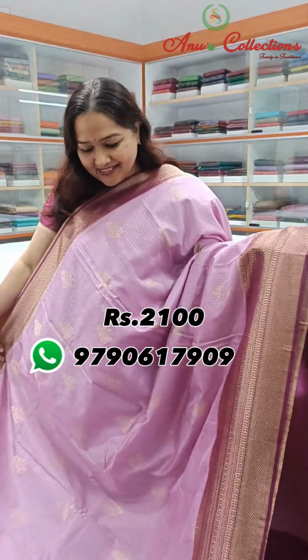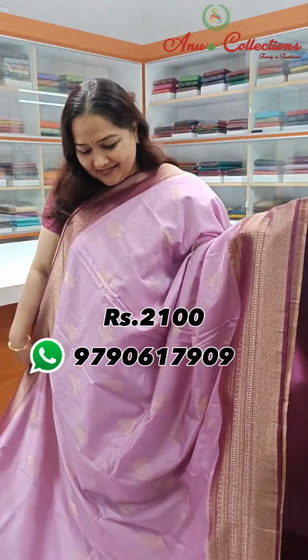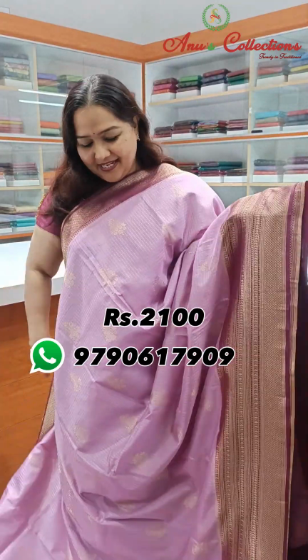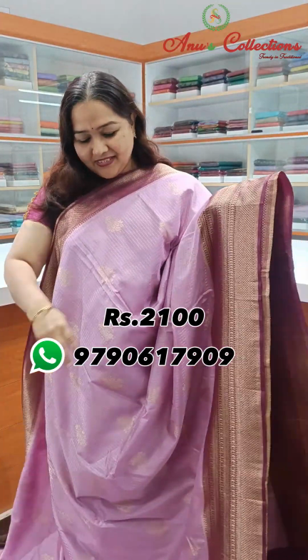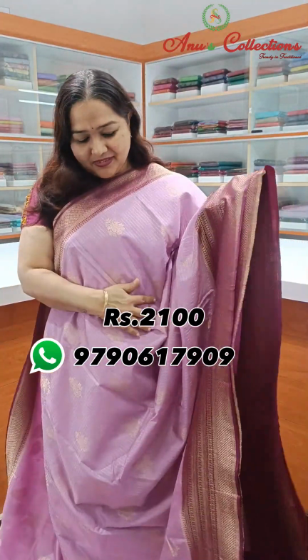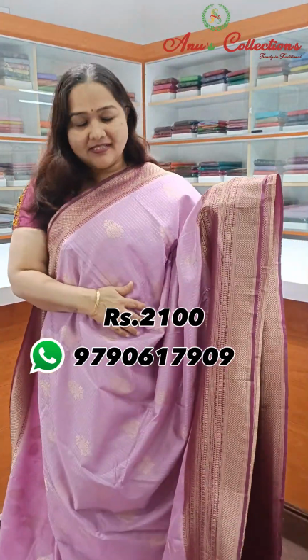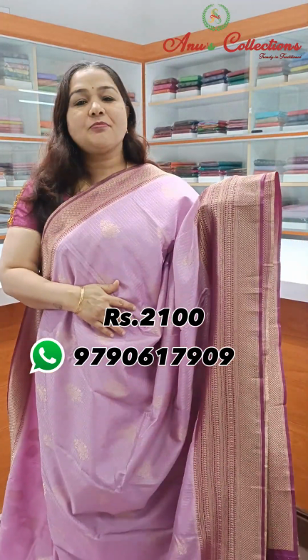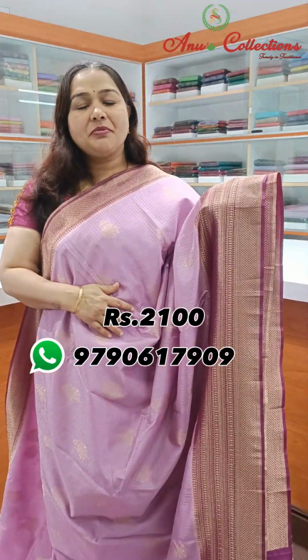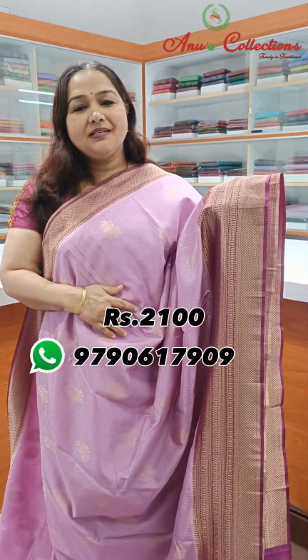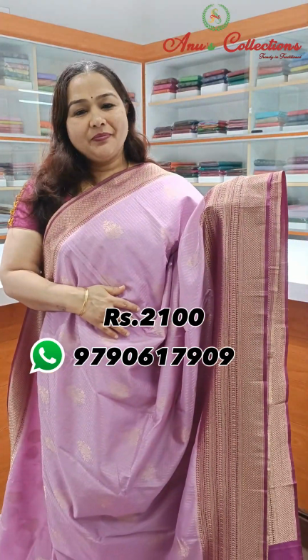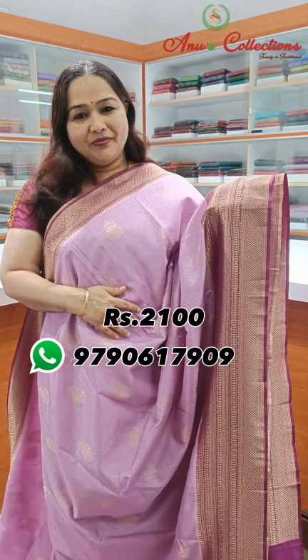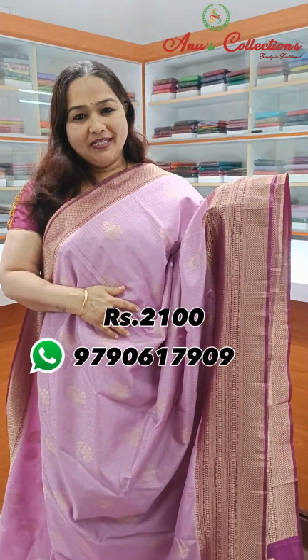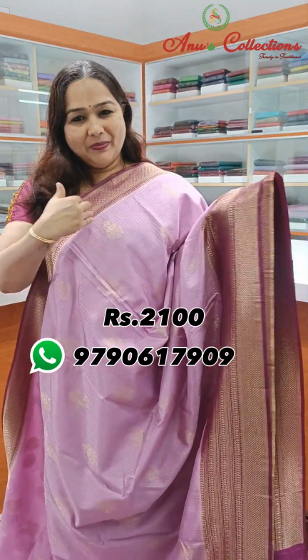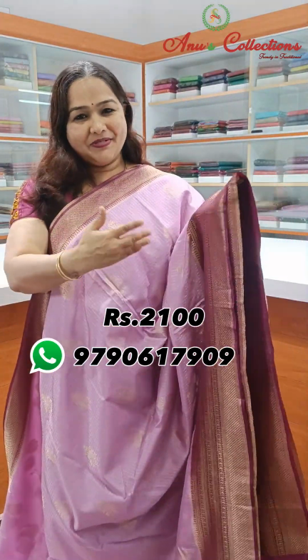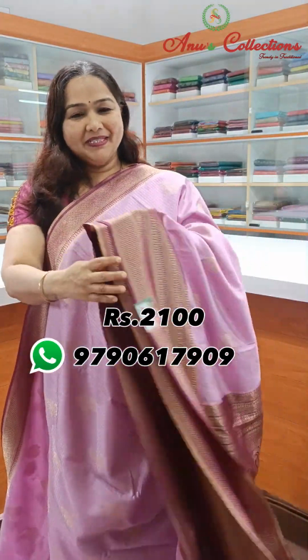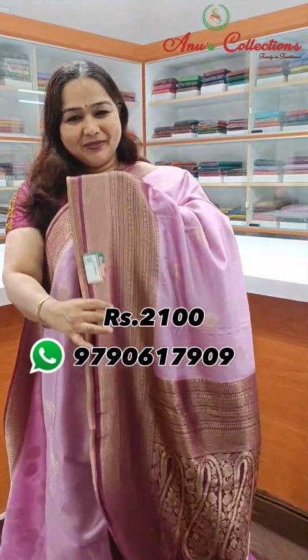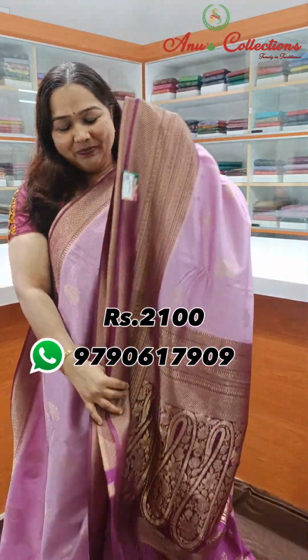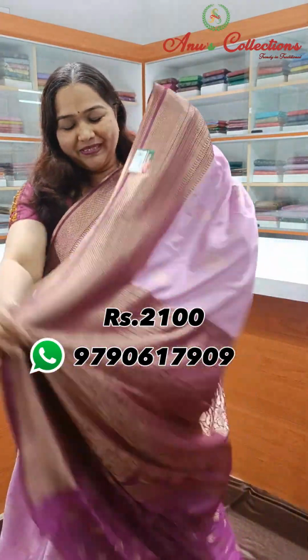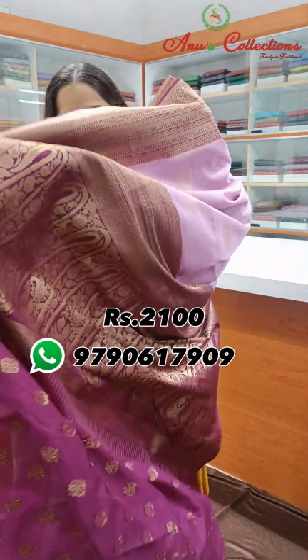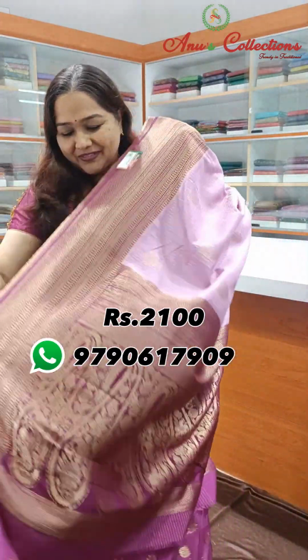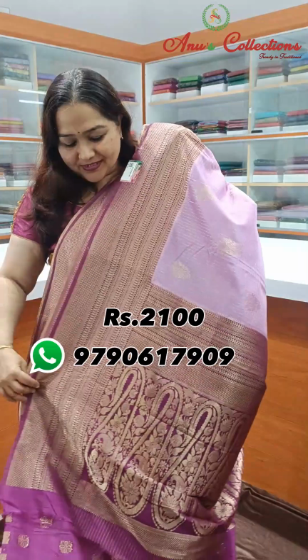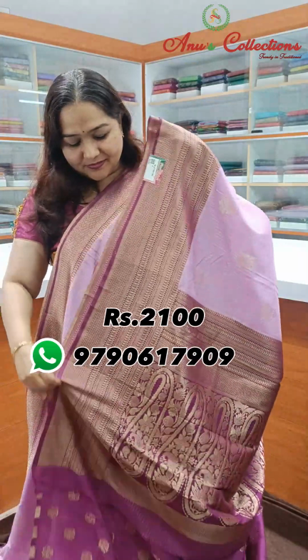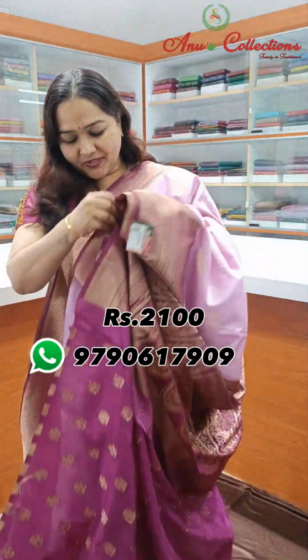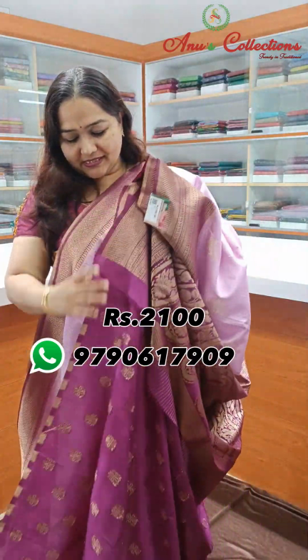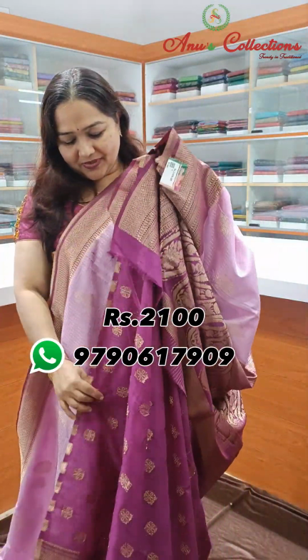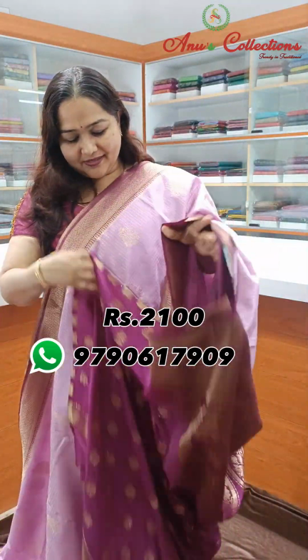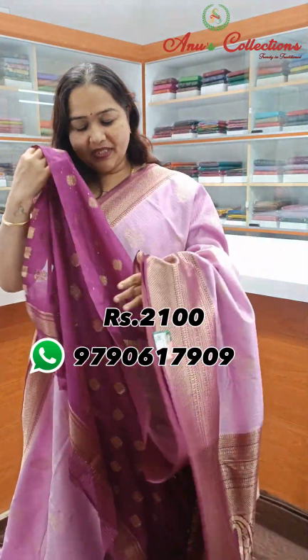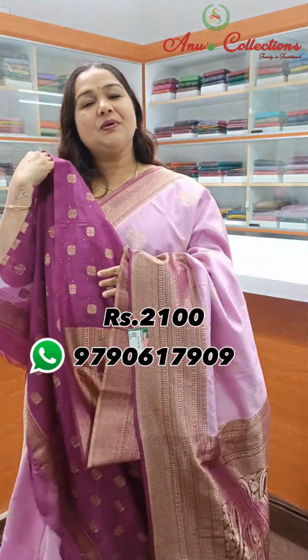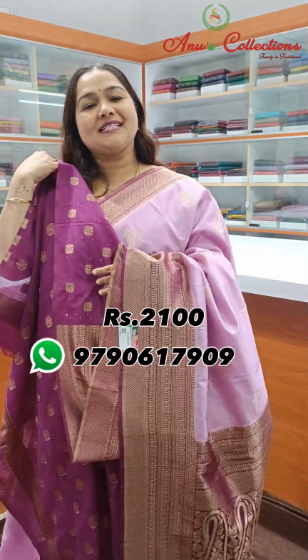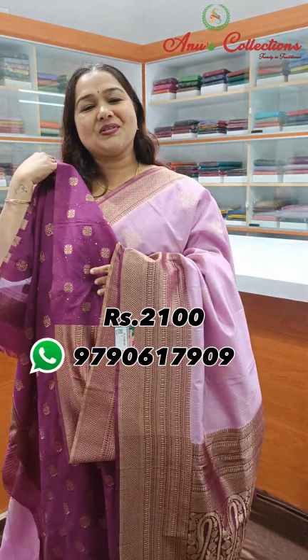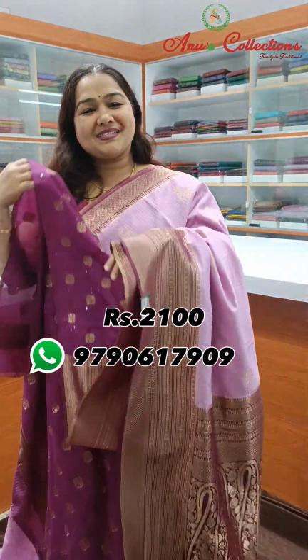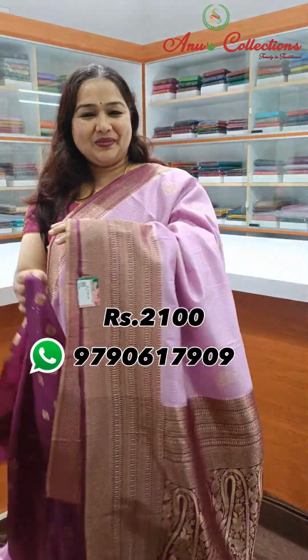Nice lavender with dark purple — beautiful colour combination. Contrast border. This is a very rich pallu and contrast blouse.